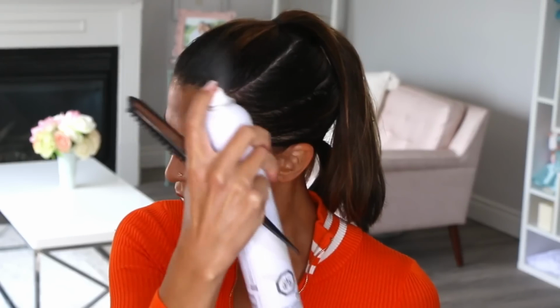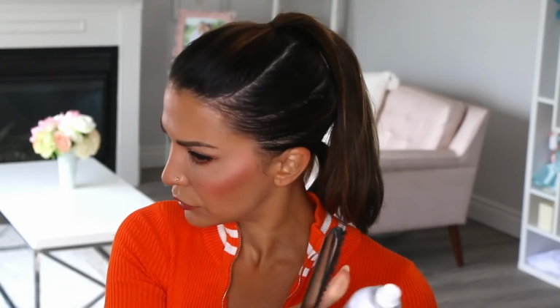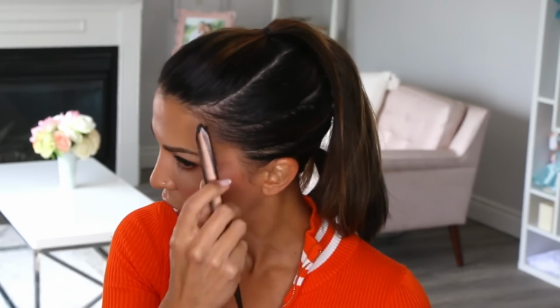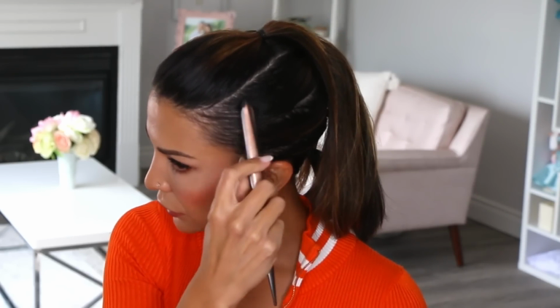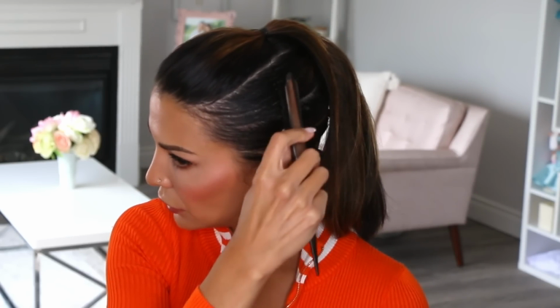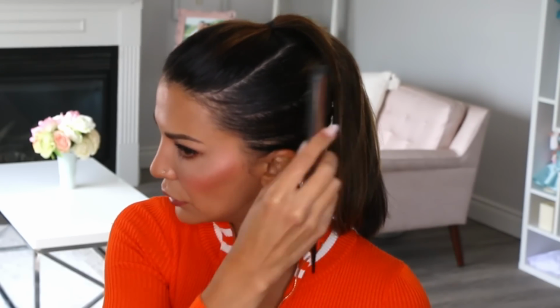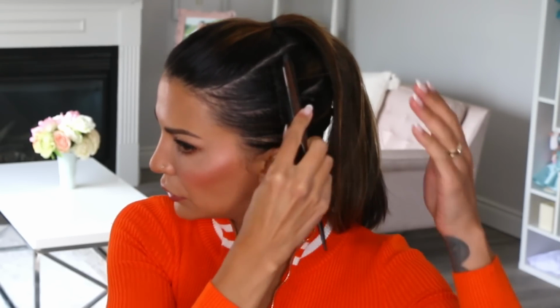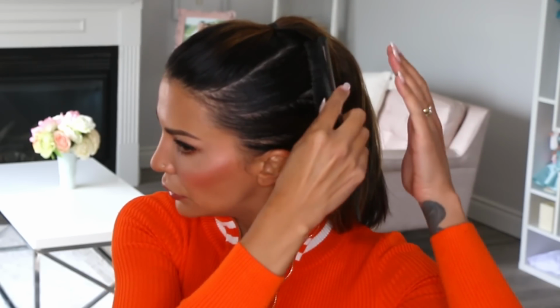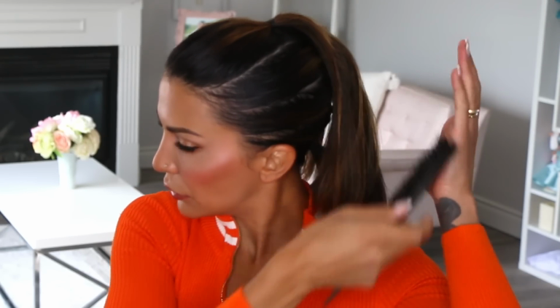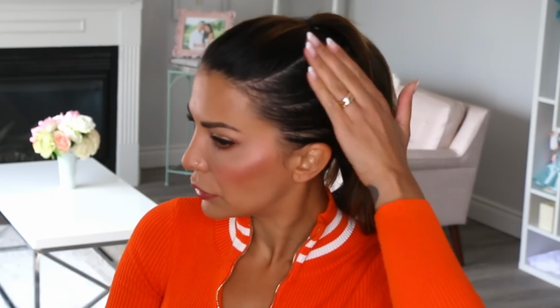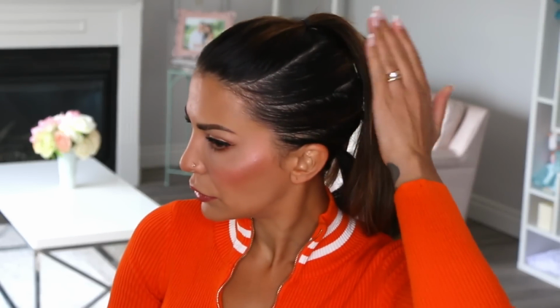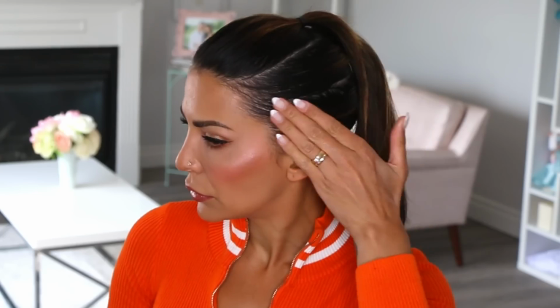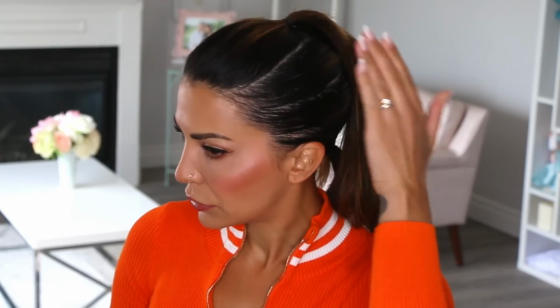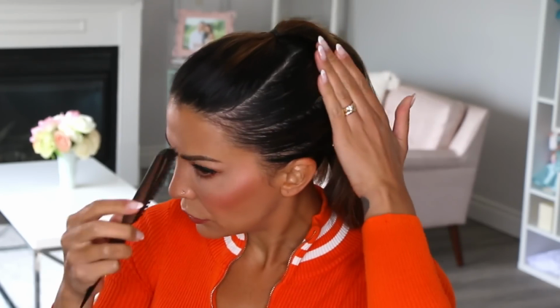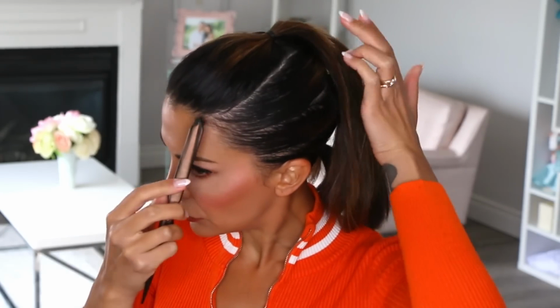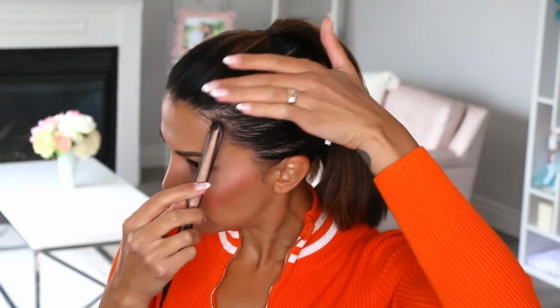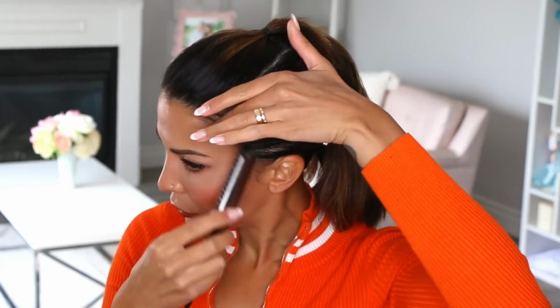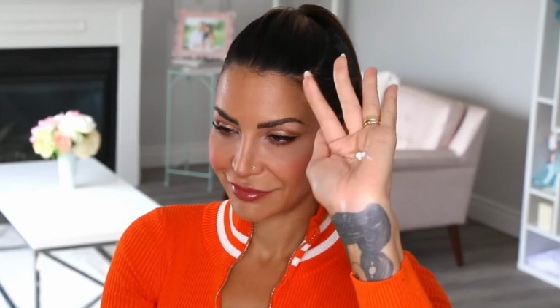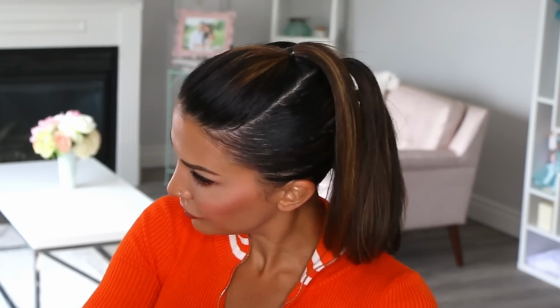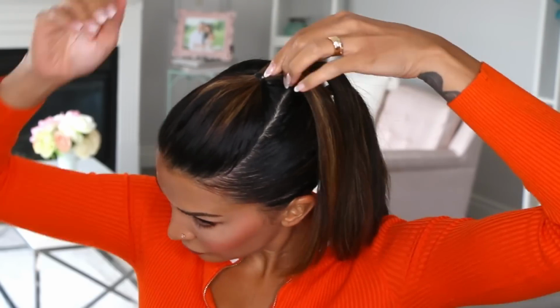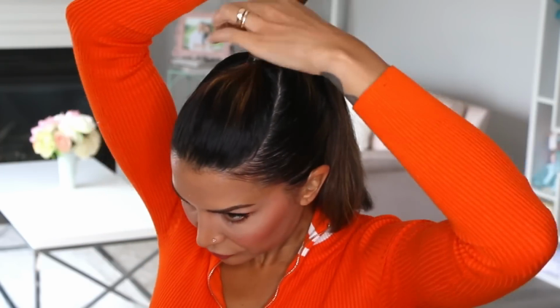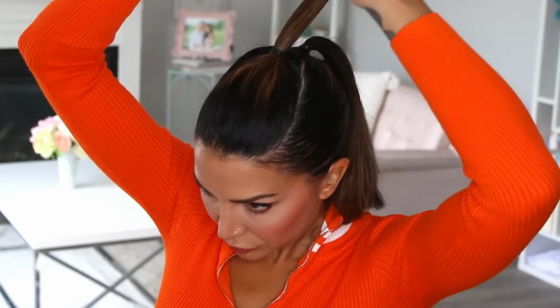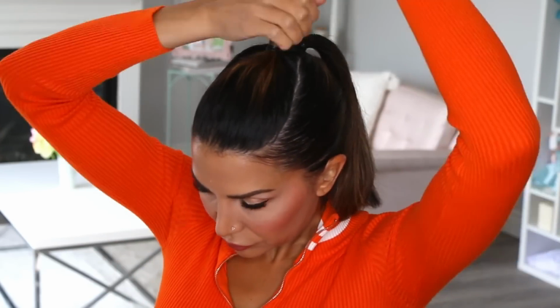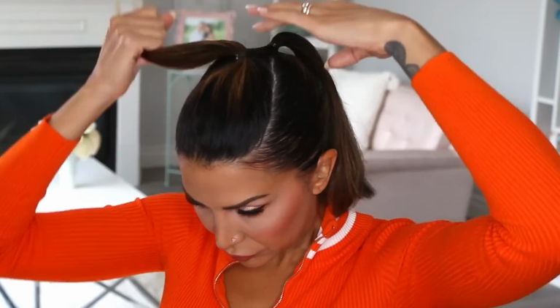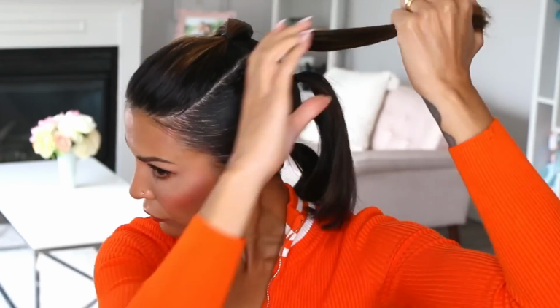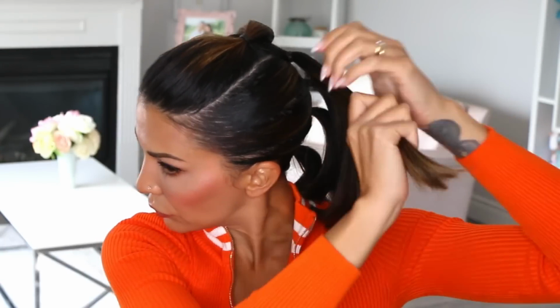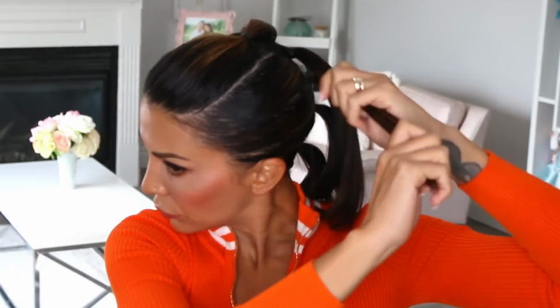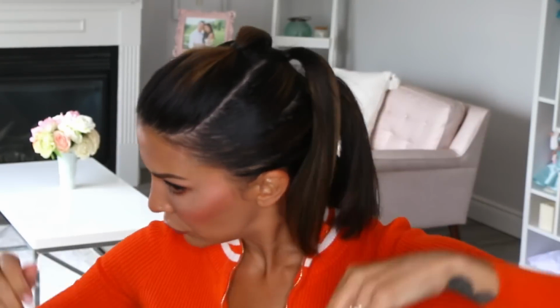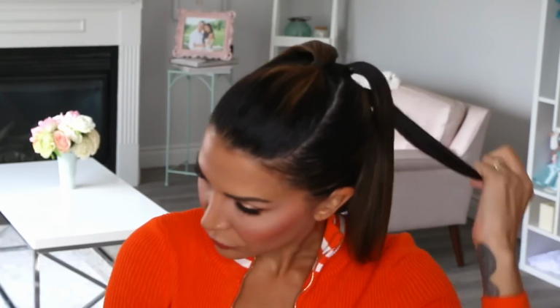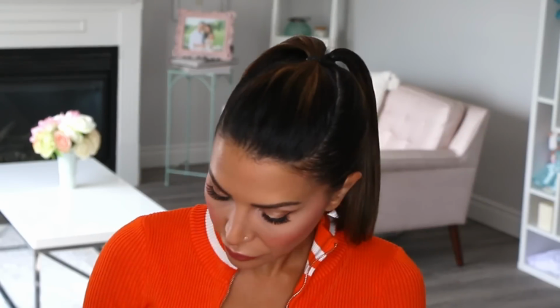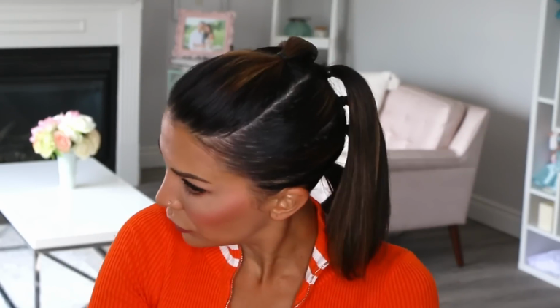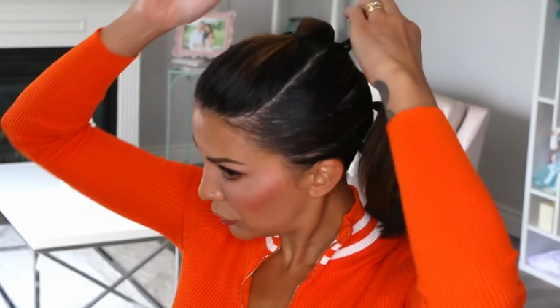Before I start the braid, I just like to clean up any of the flyaways with my hairspray and smooth it all out so it is polished. Then I like to add a little bit more cream to the ponytails, making sure everything is looking really smooth and perfect before we get started.